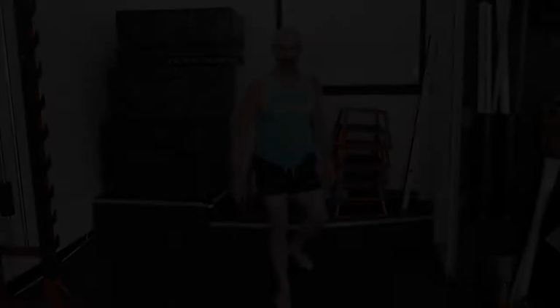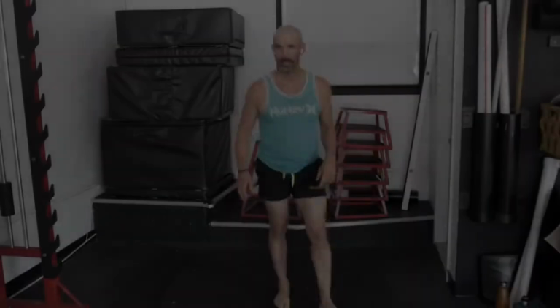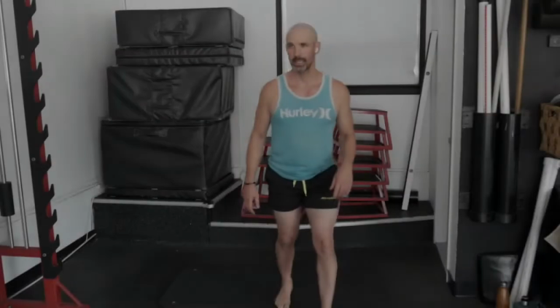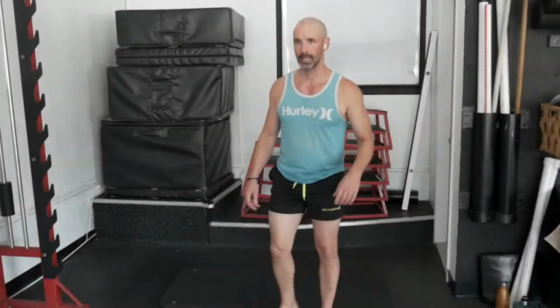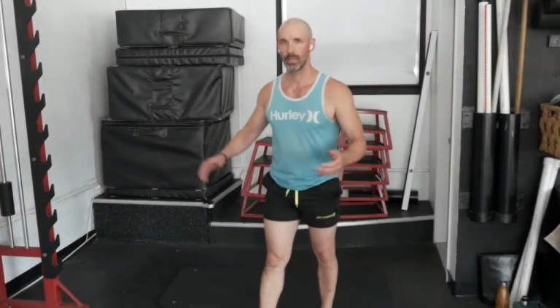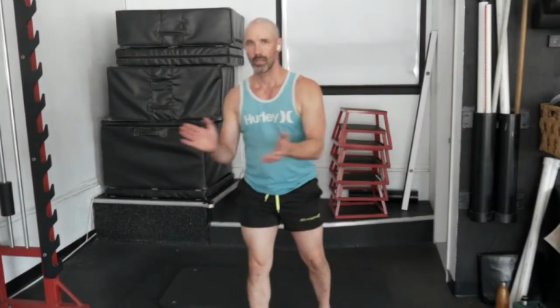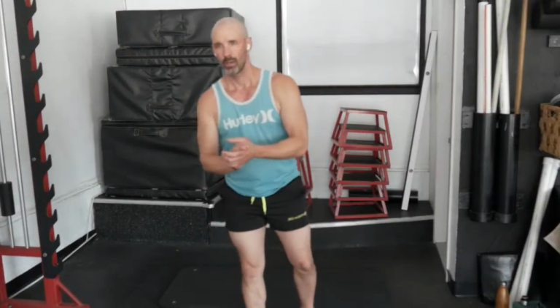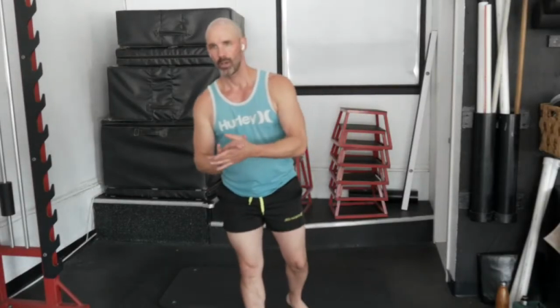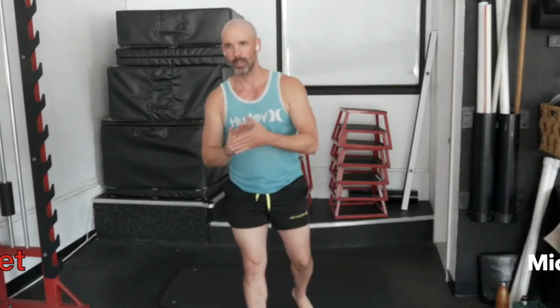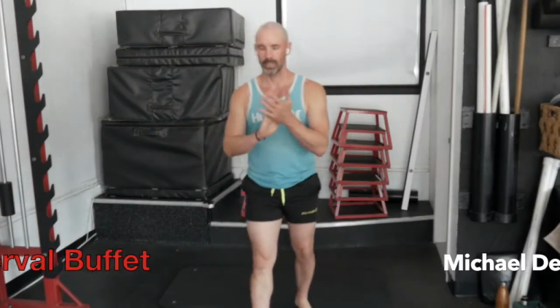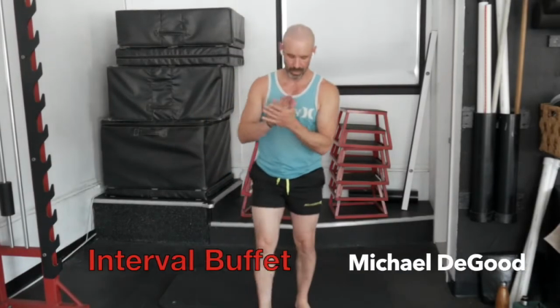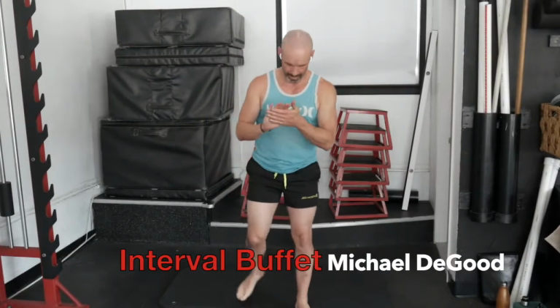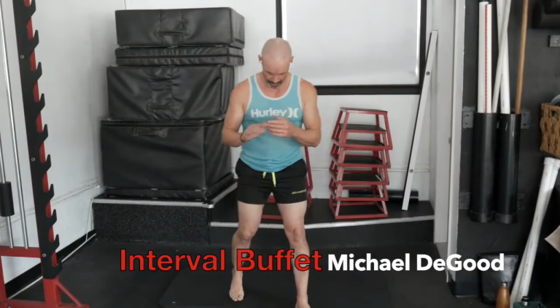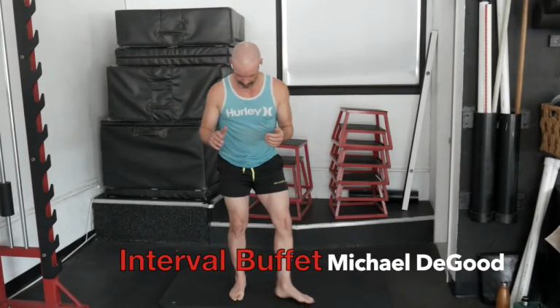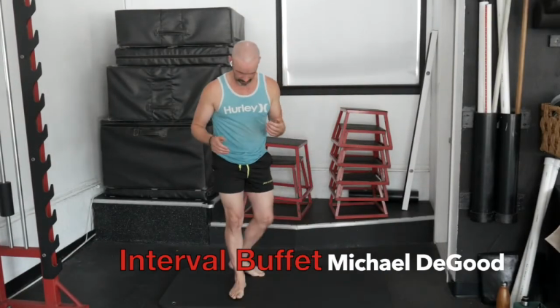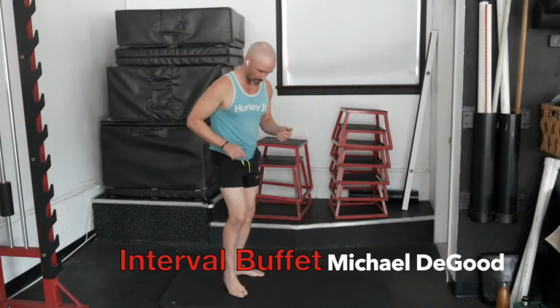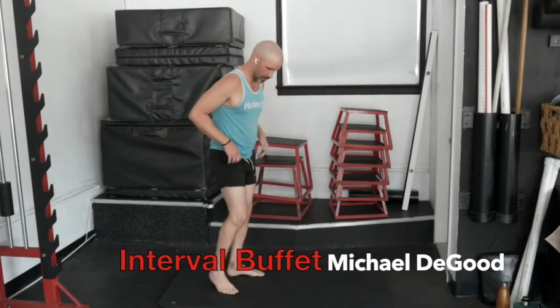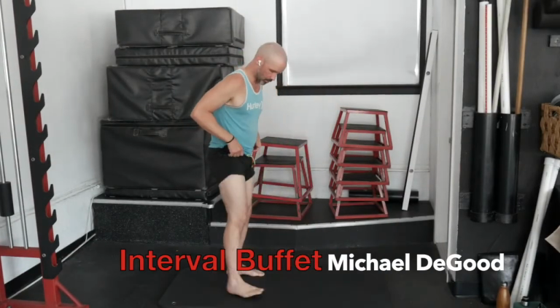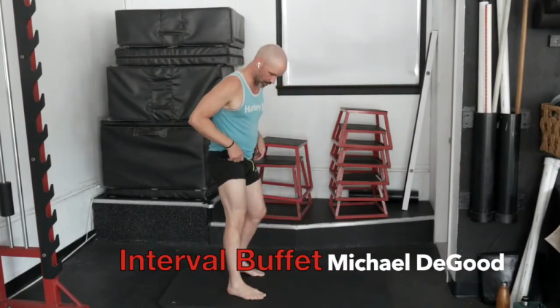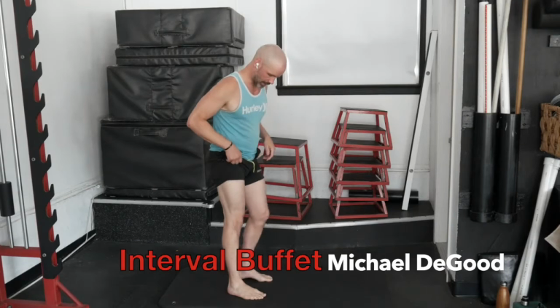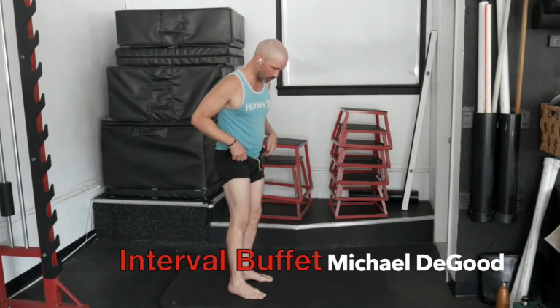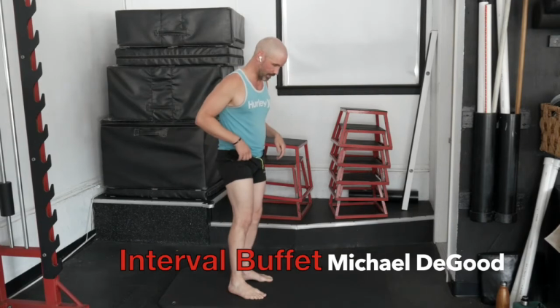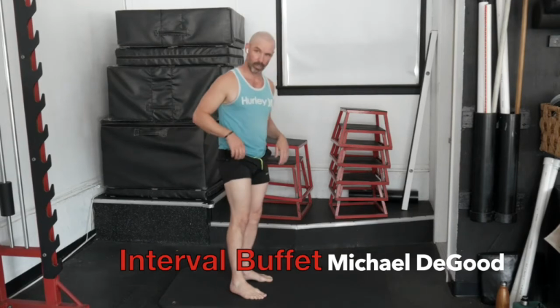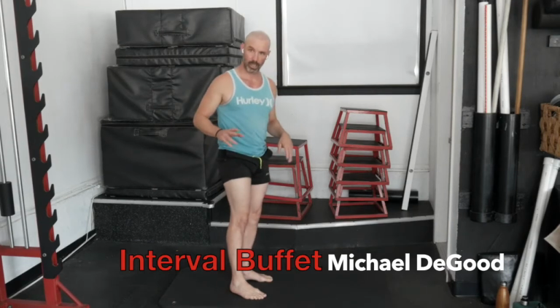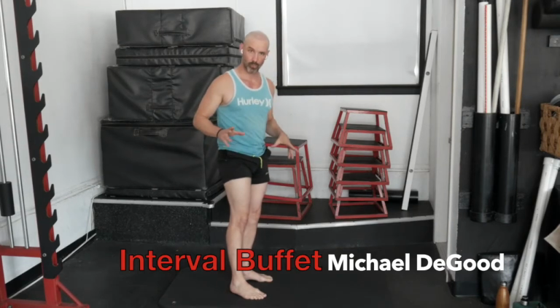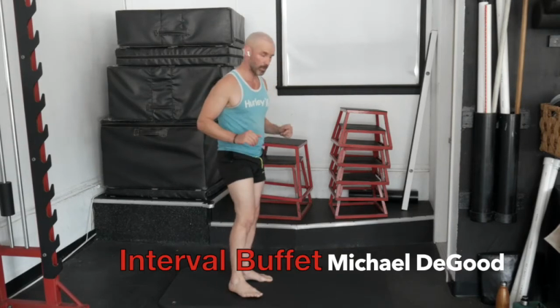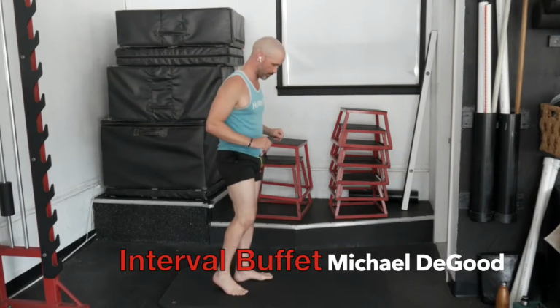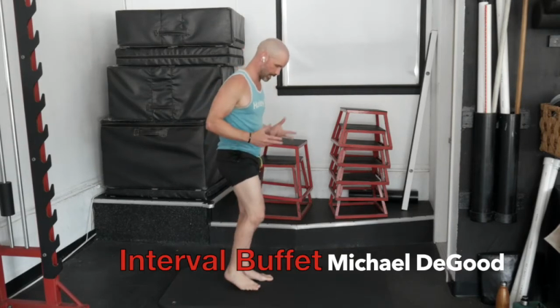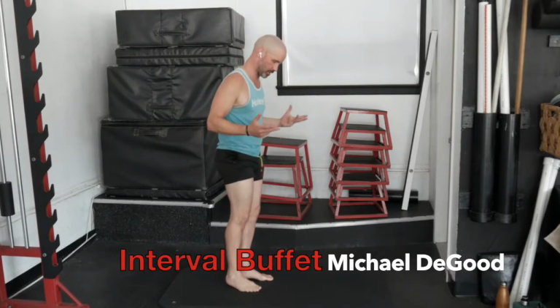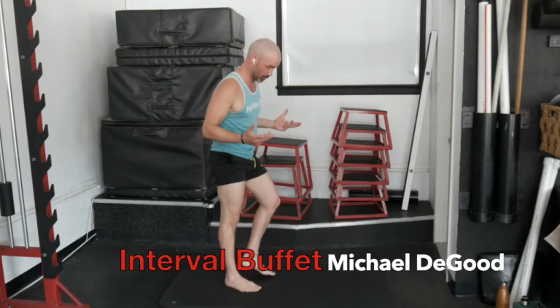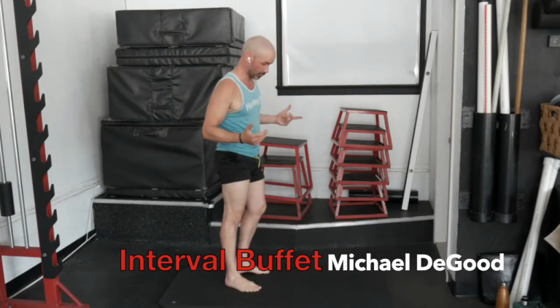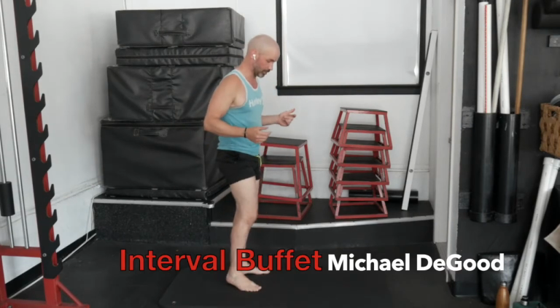All right, it's that time. Welcome! Let's go ahead and jump in. So we're going to start today with our warm-up, as we usually do.